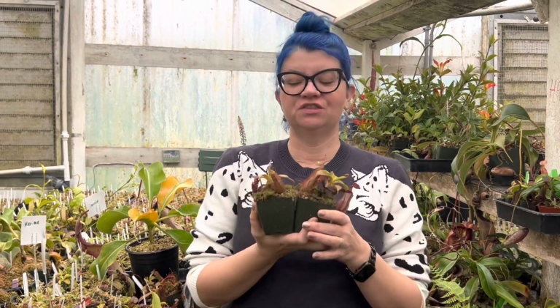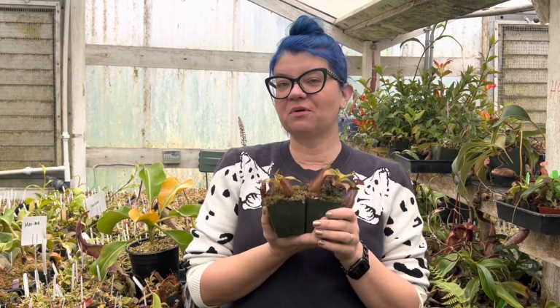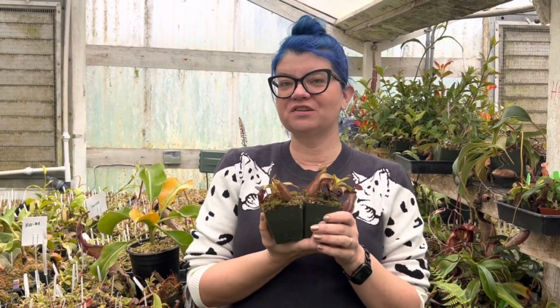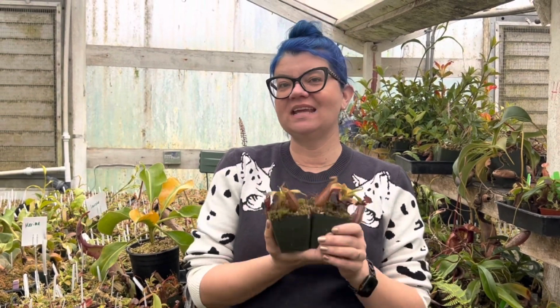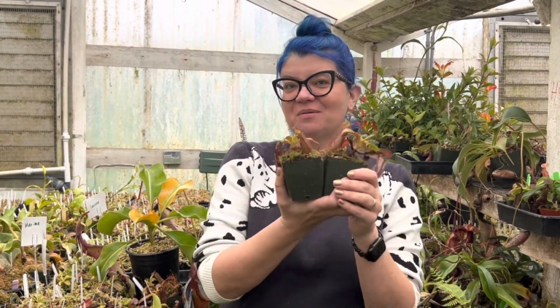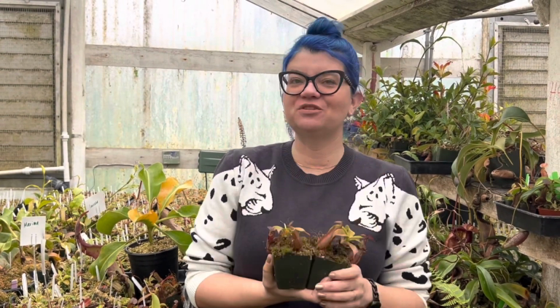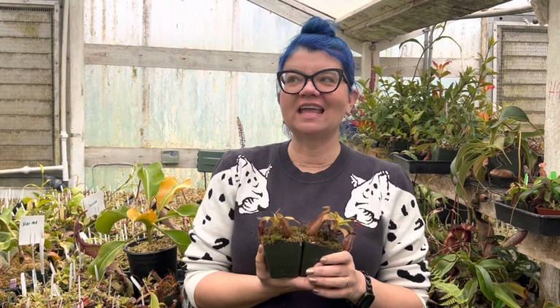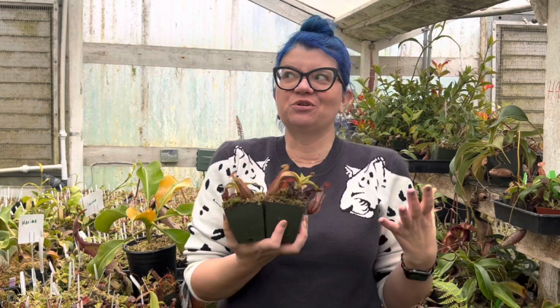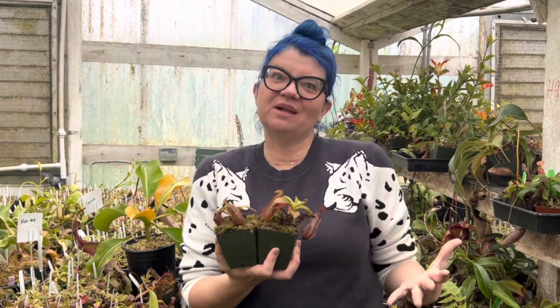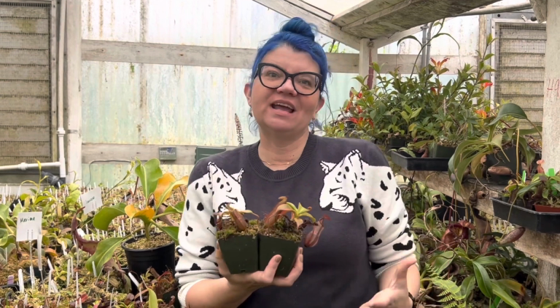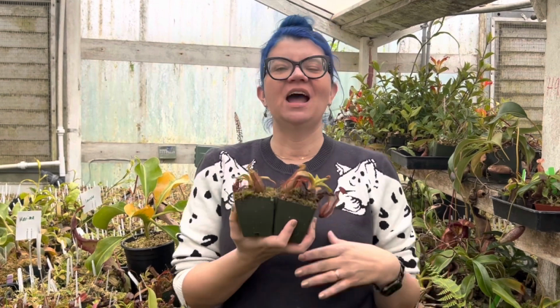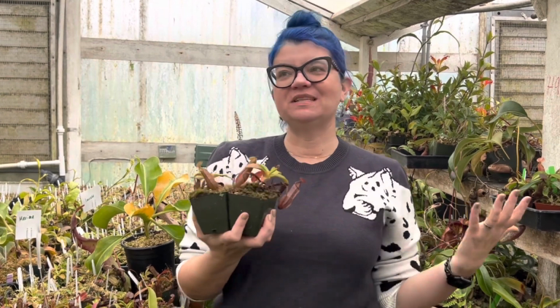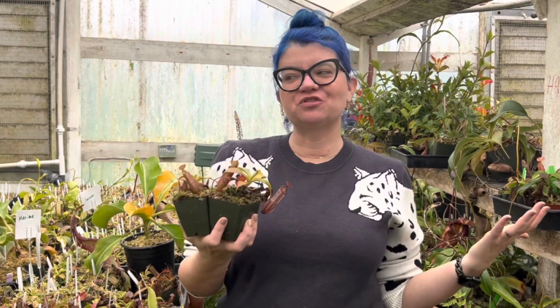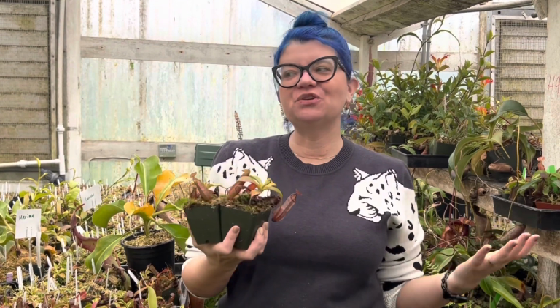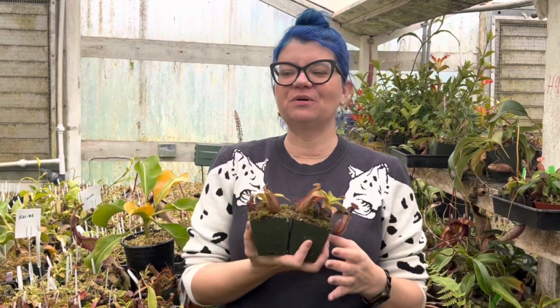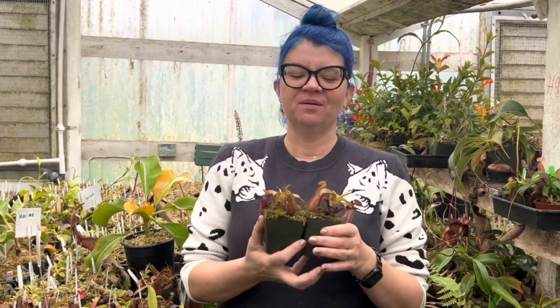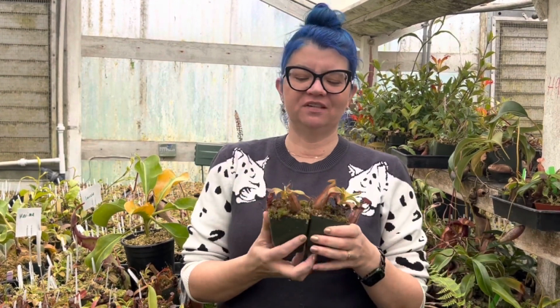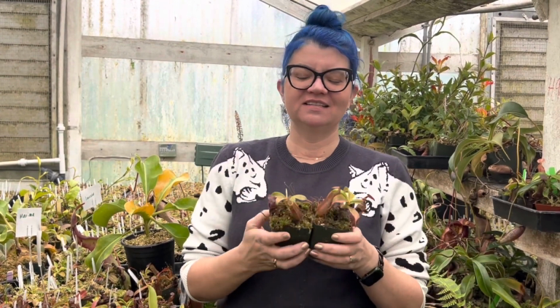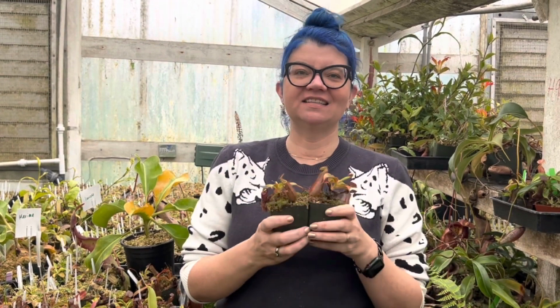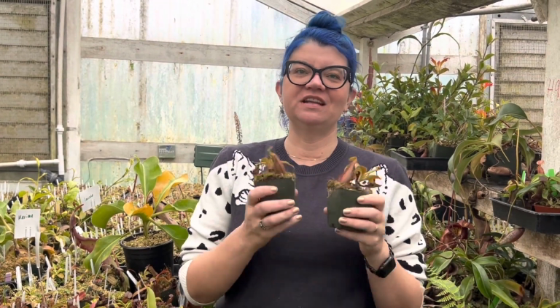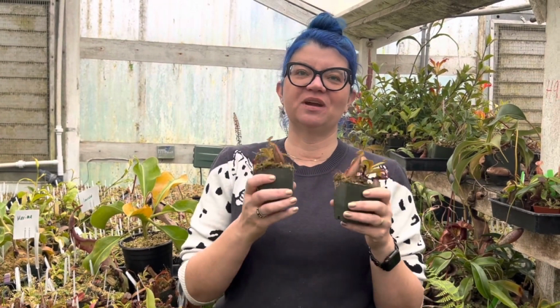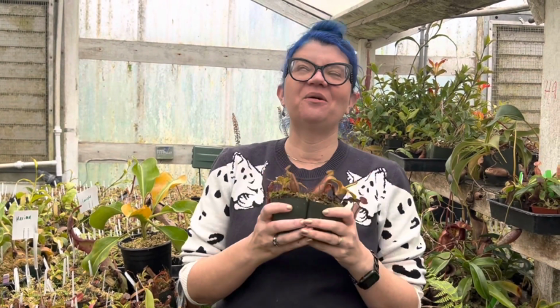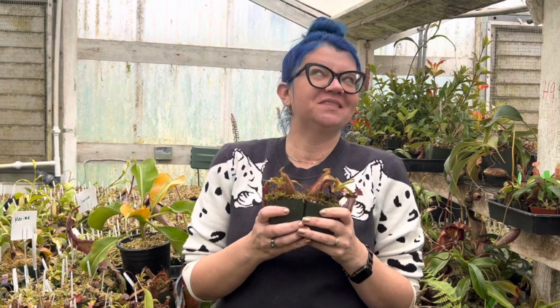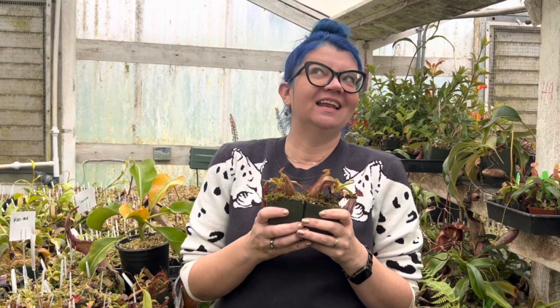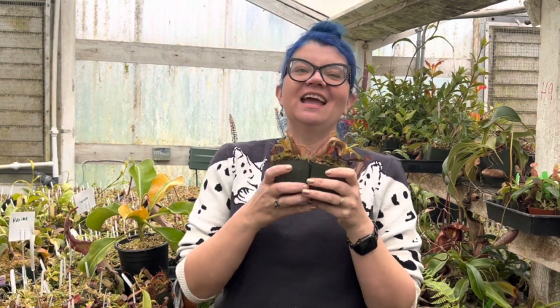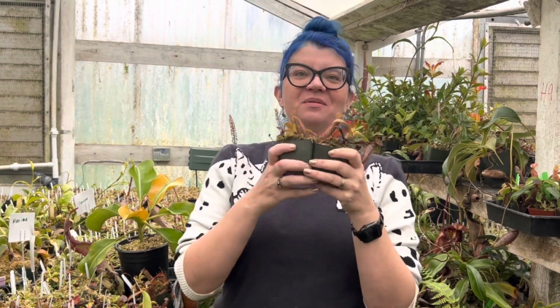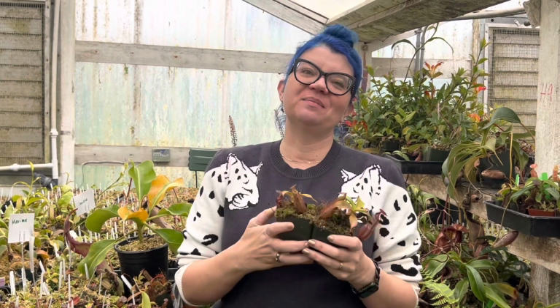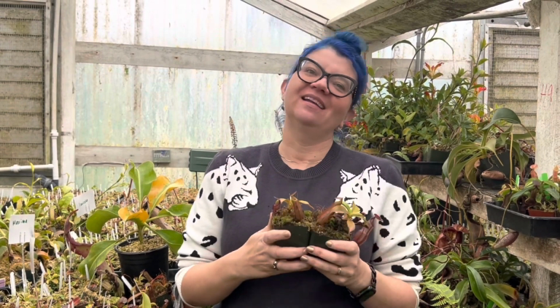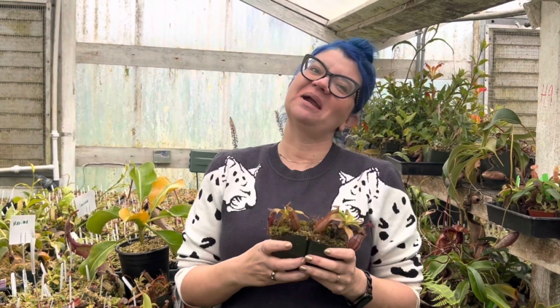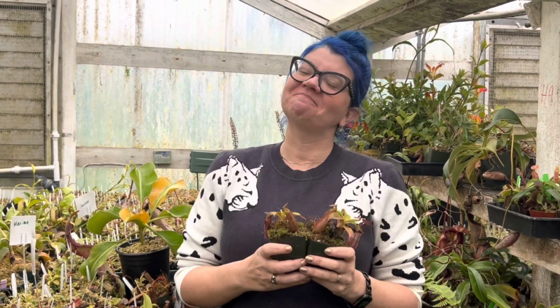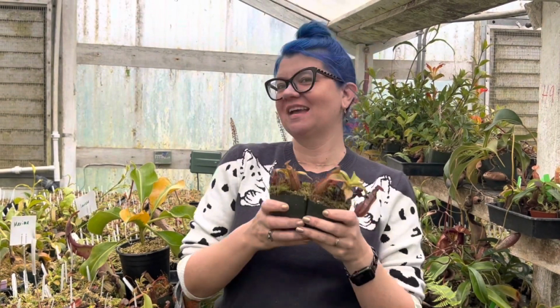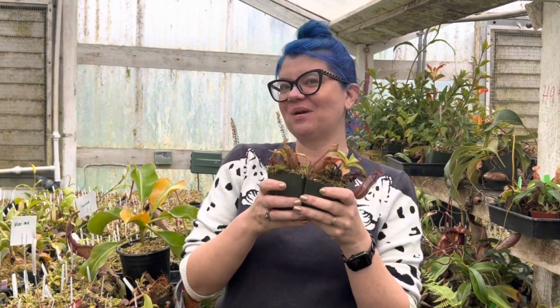If you grow this plant already, tell me how much you like it or what you like about it. I want to see pictures too, so tag us on Instagram — I always love seeing that. All right, happy growing!